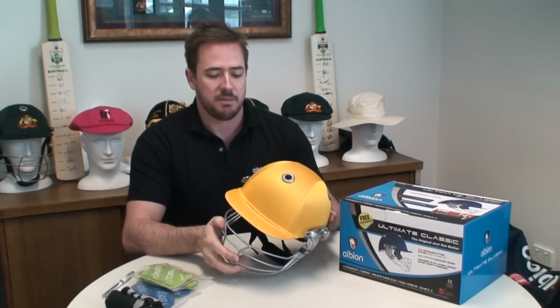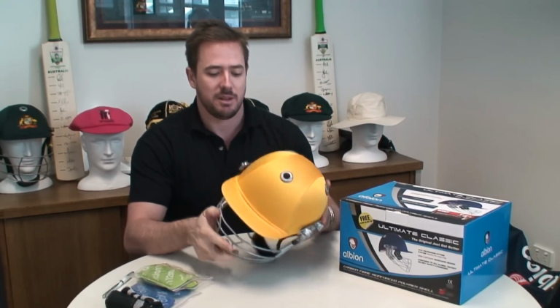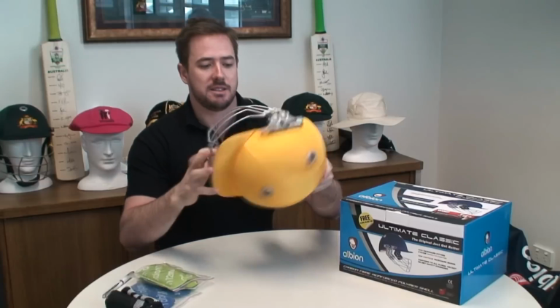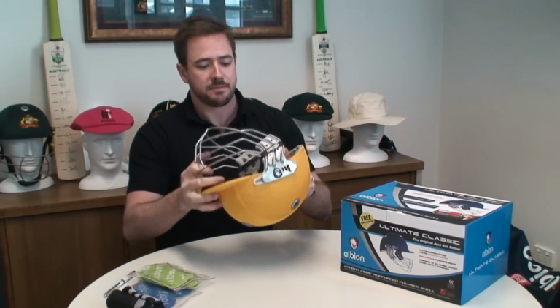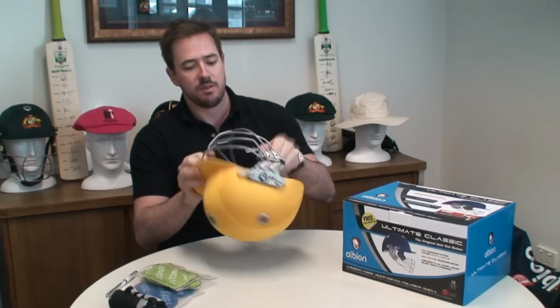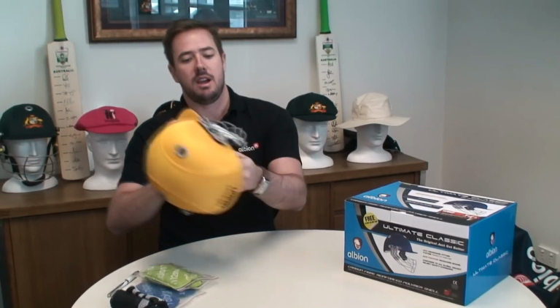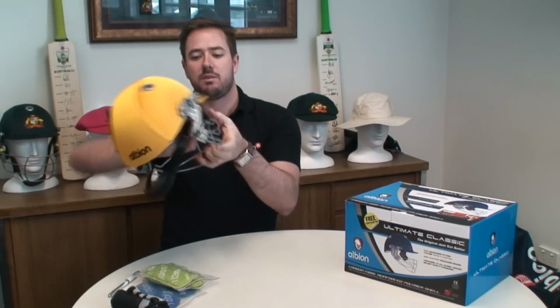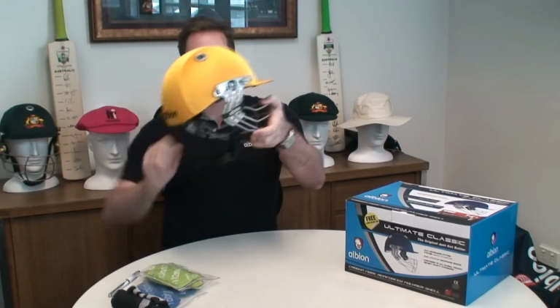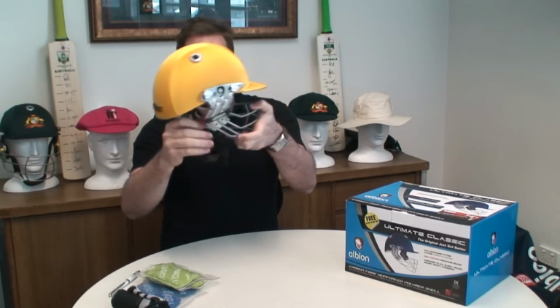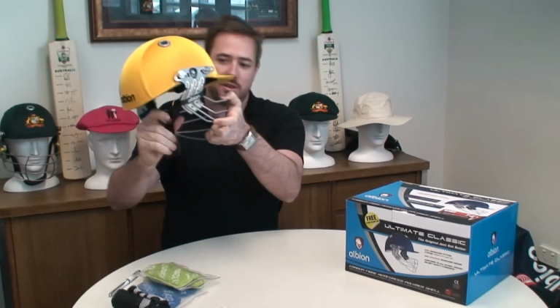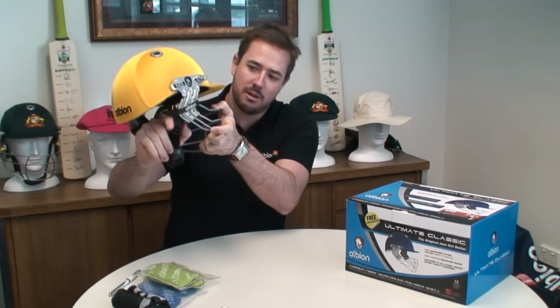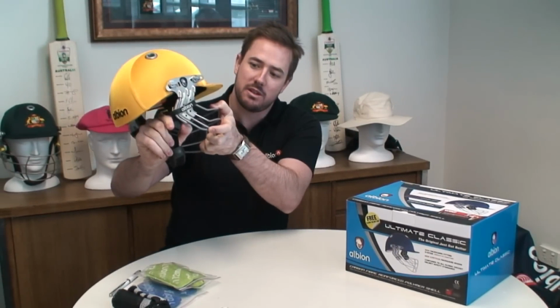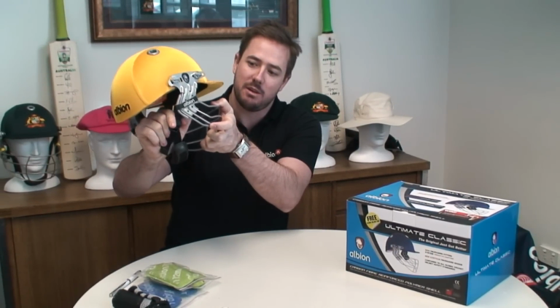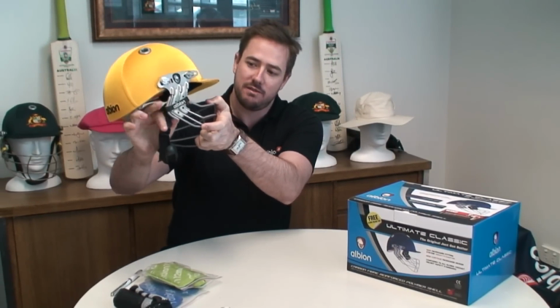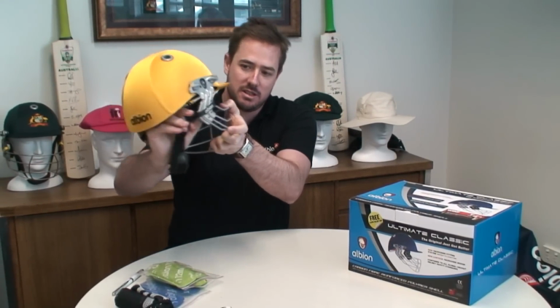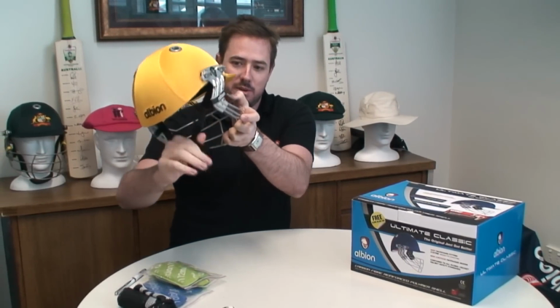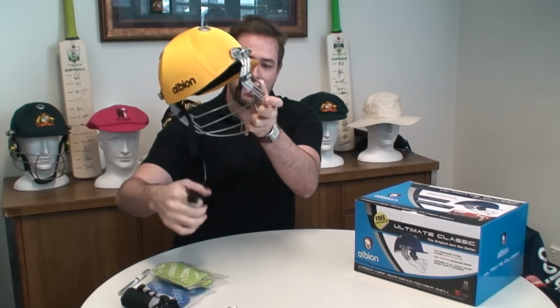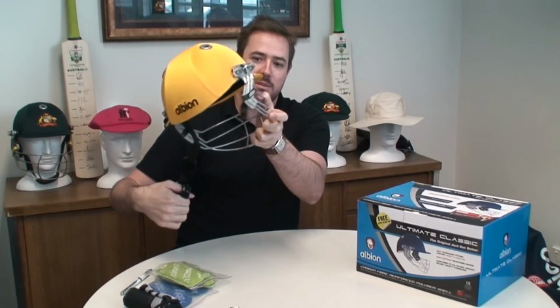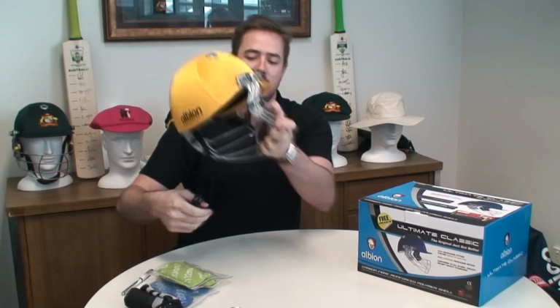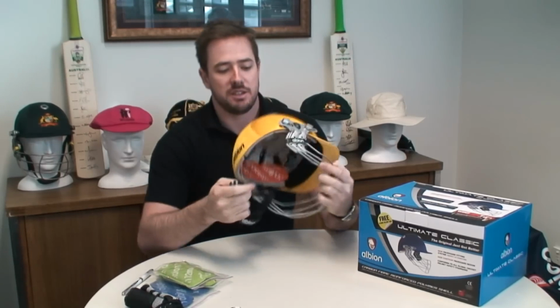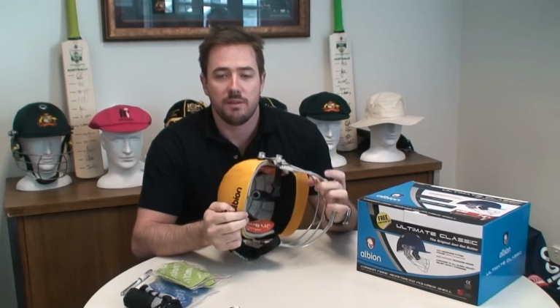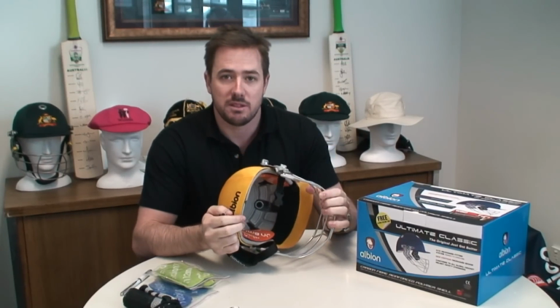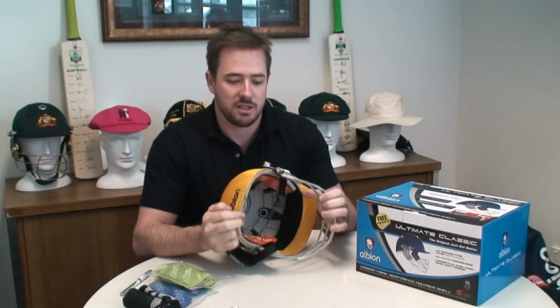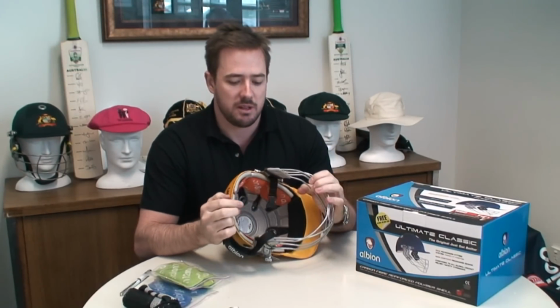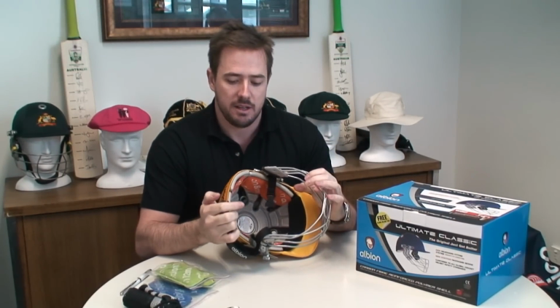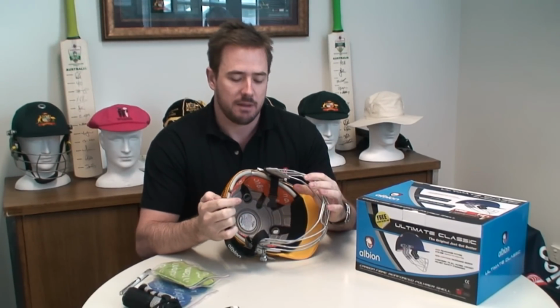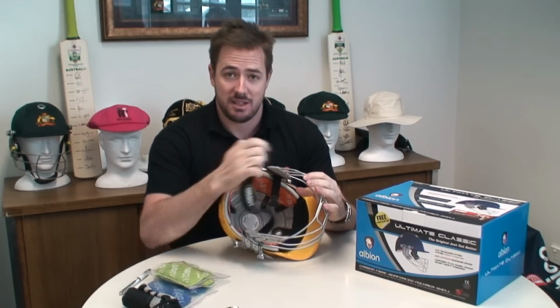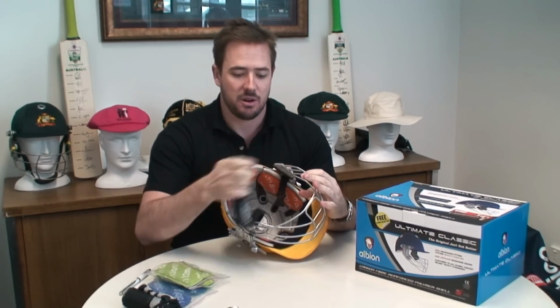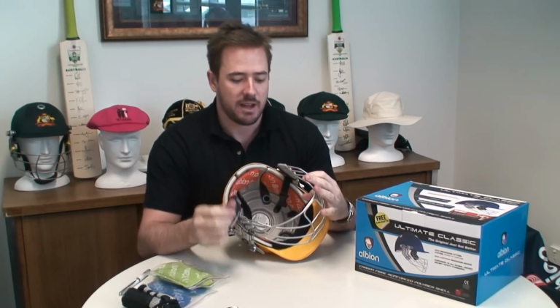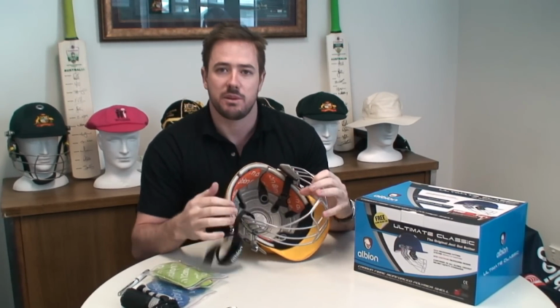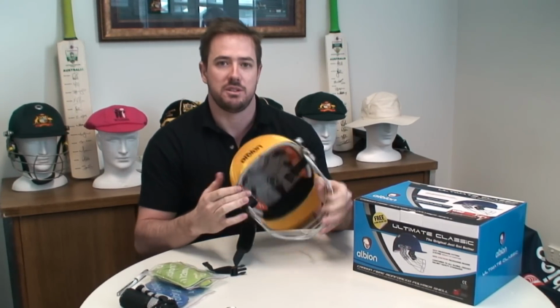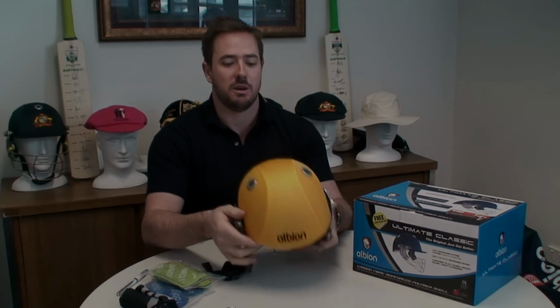This helmet has a quick release strap. If you want to take your helmet off, simply press that and it comes out. It's actually on all of our helmets this year, just to allow nice easy on and off access when you're using your helmet.